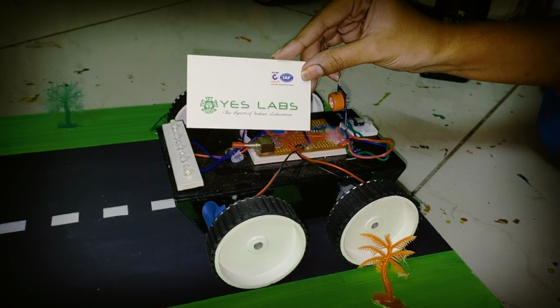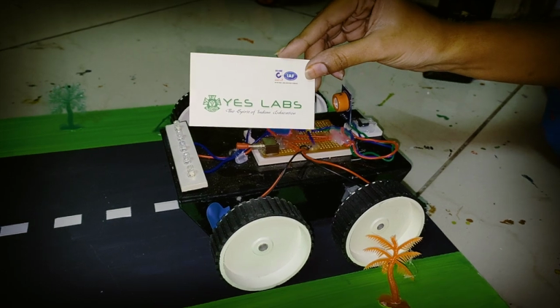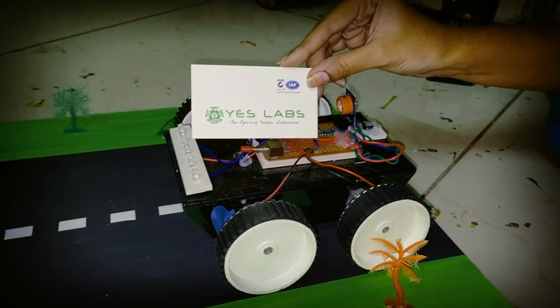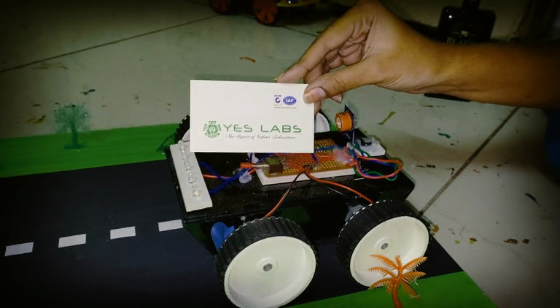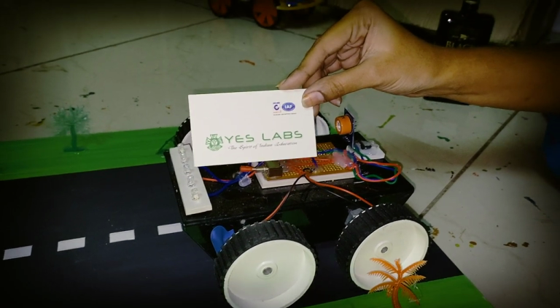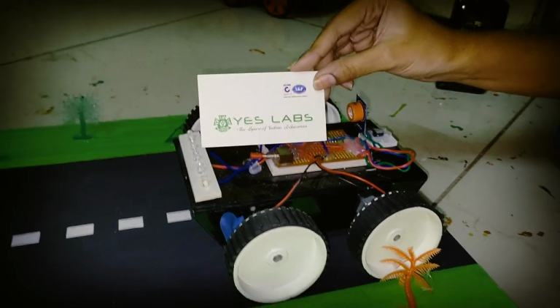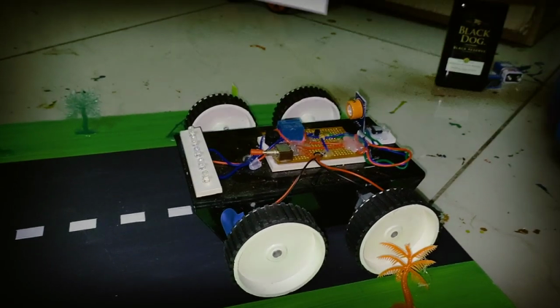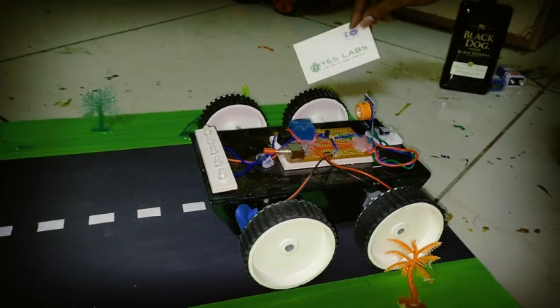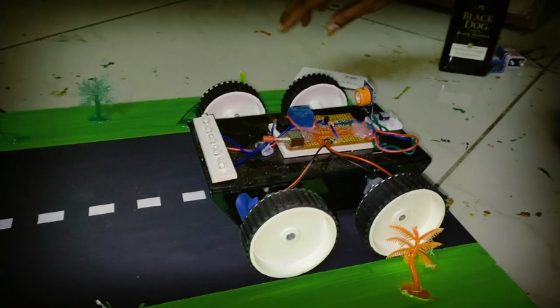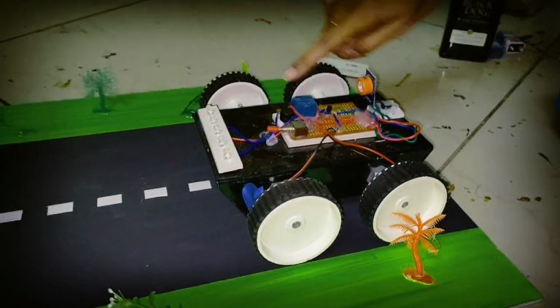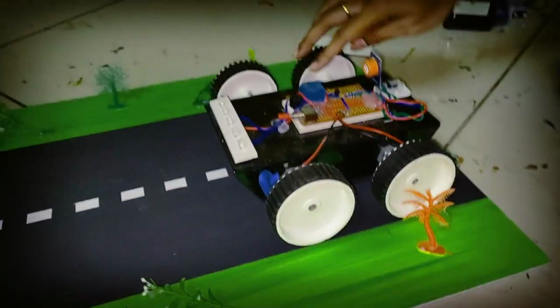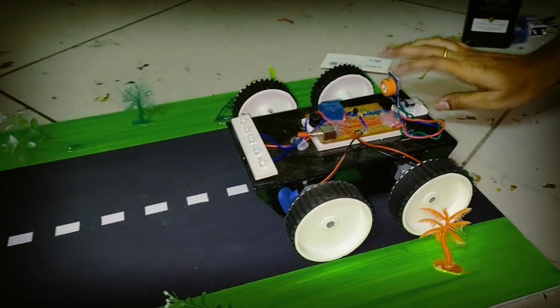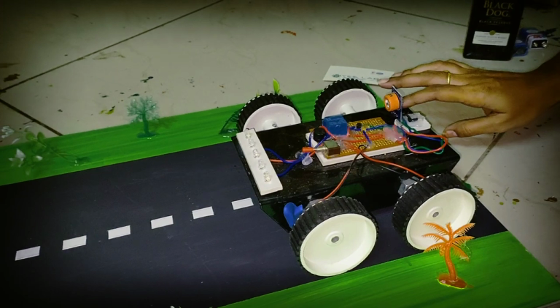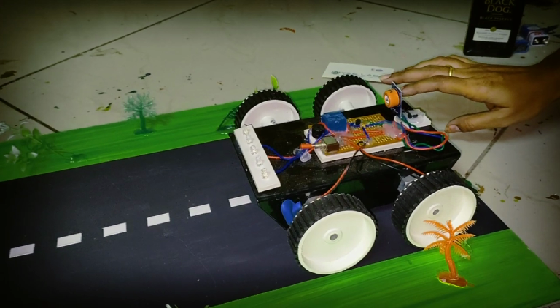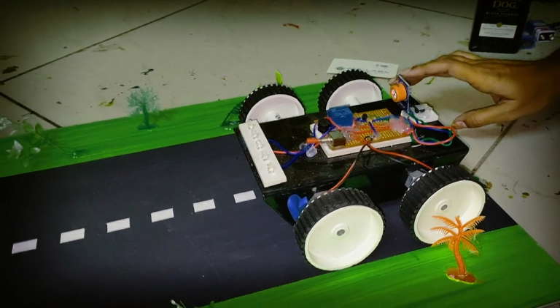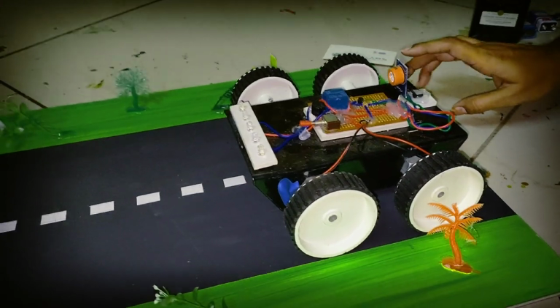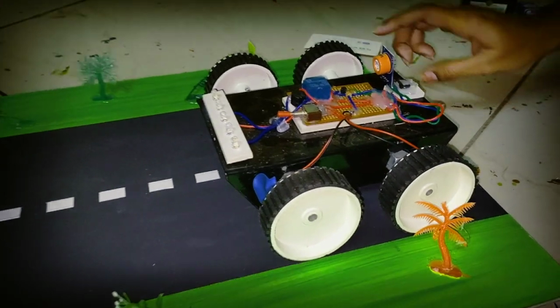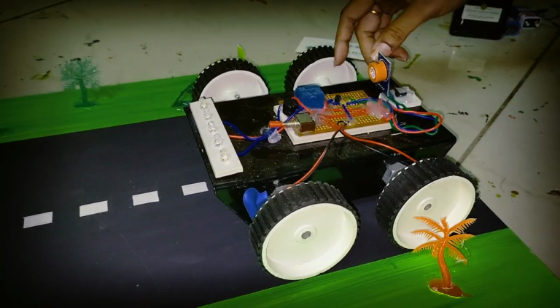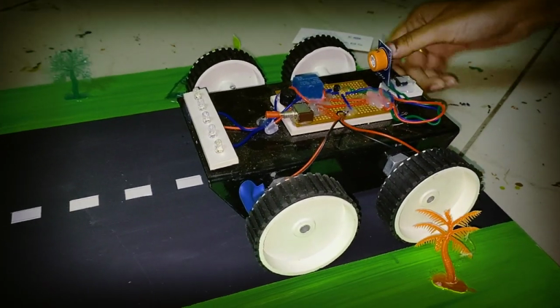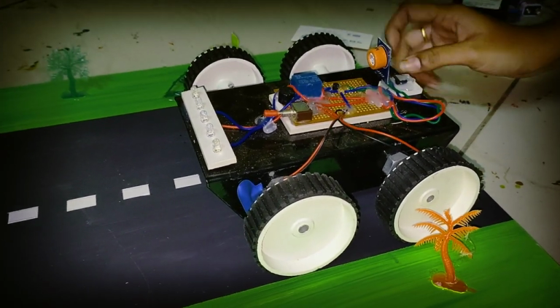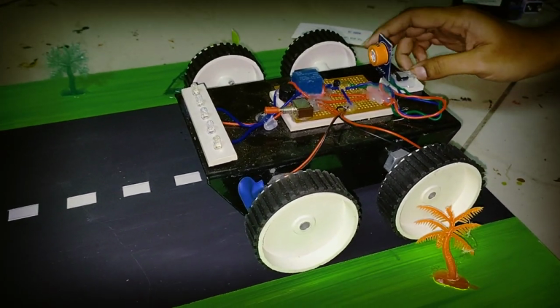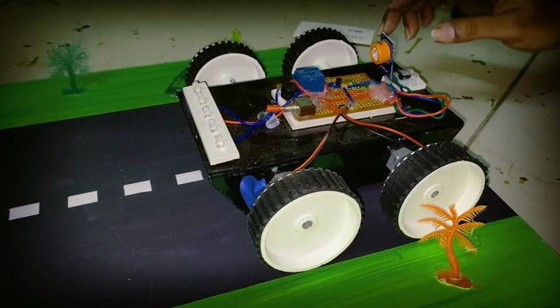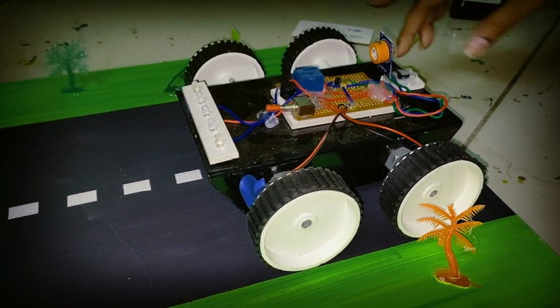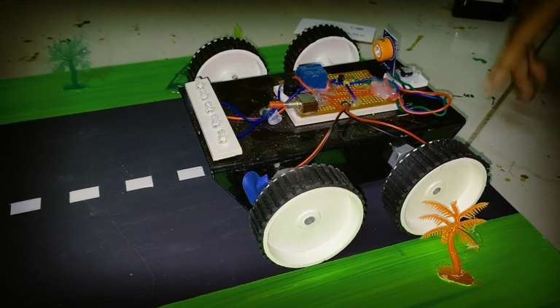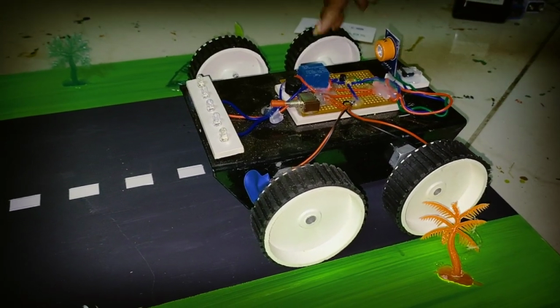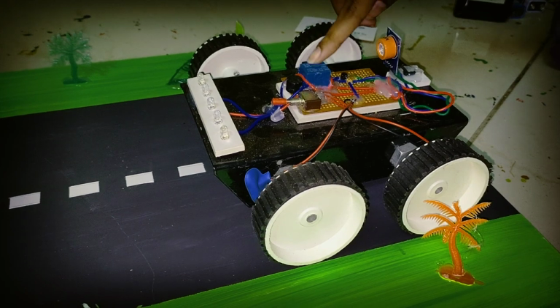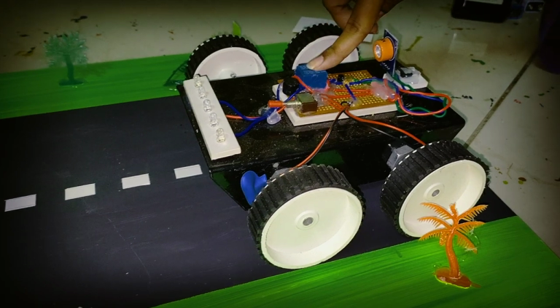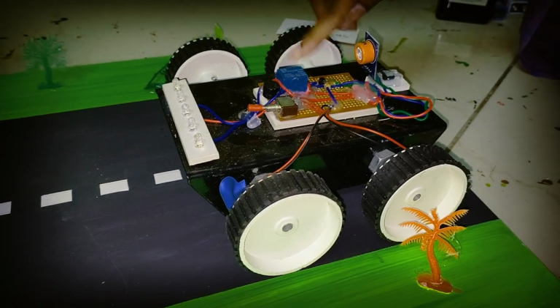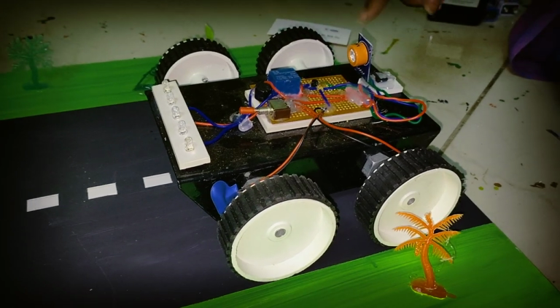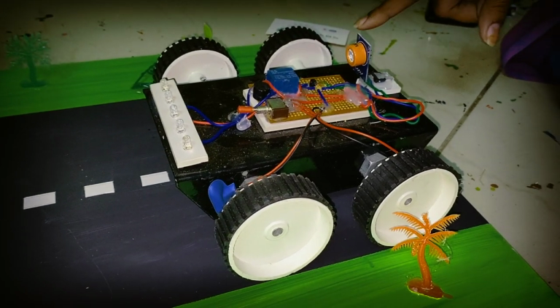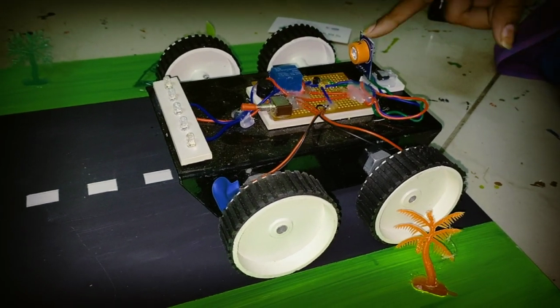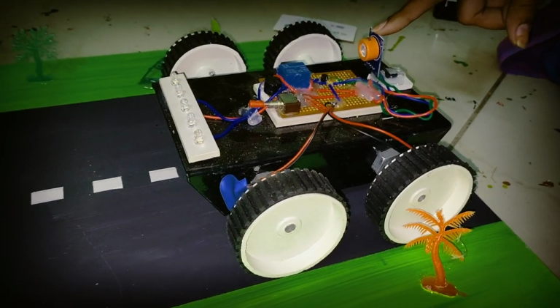Hi friends, we are from SLAB Technologies. We are going to use an alcohol detector for car drivers. We are going to use a relay module and alcohol sensor.